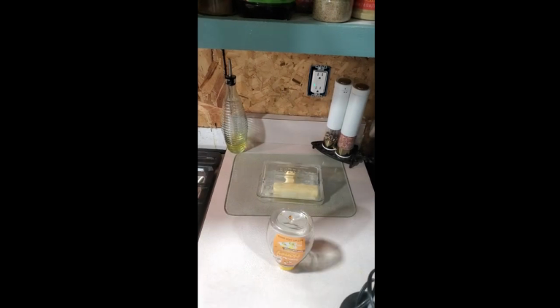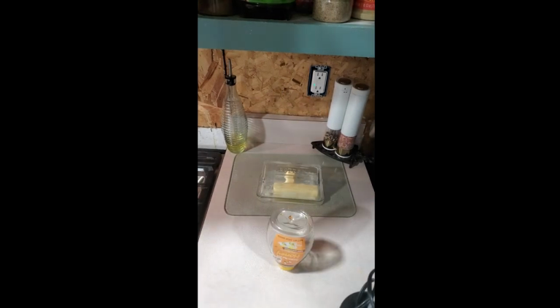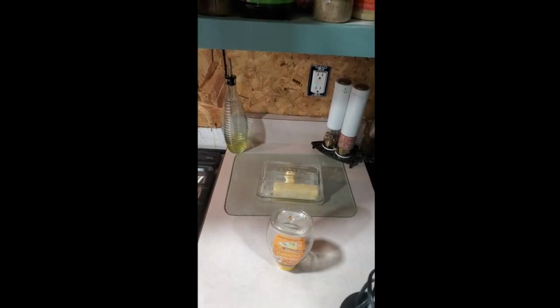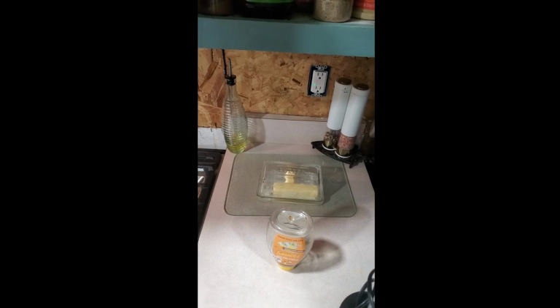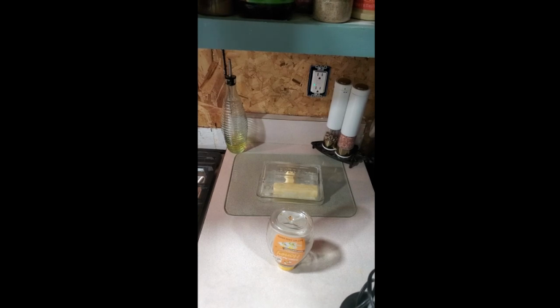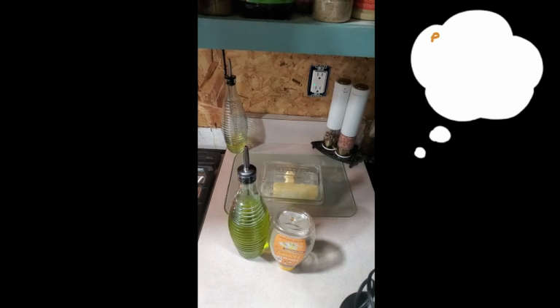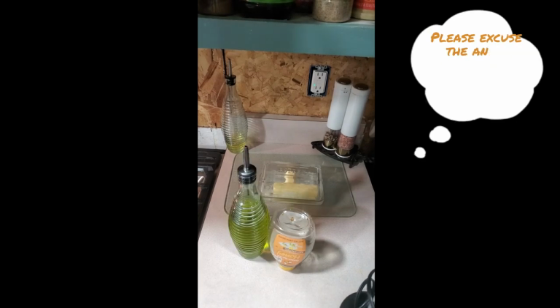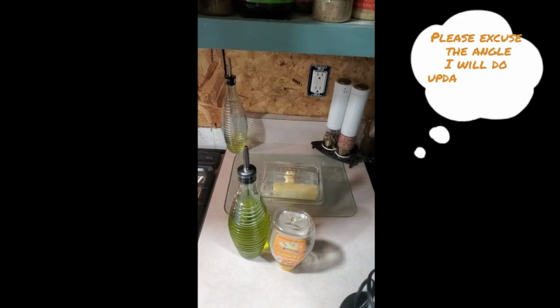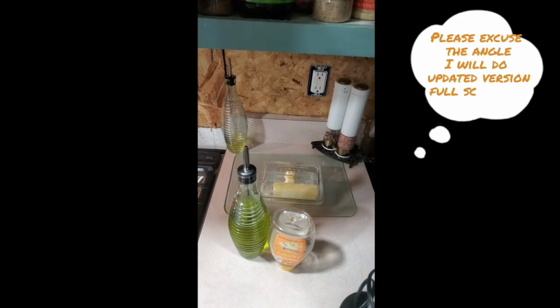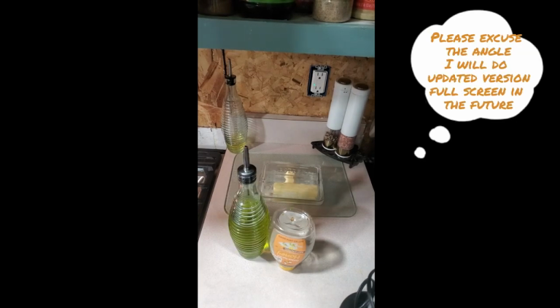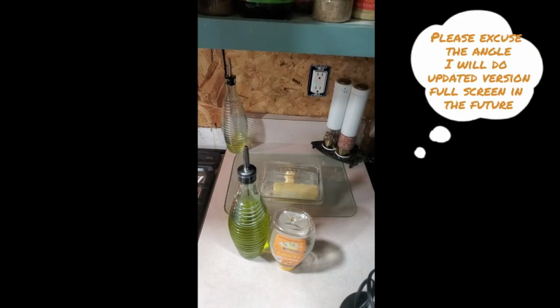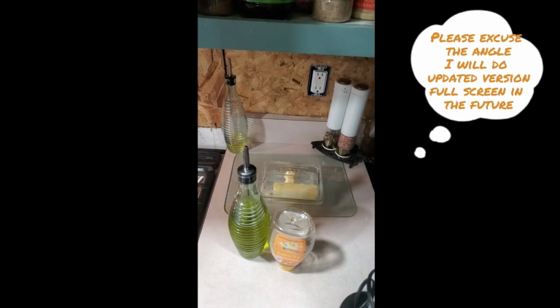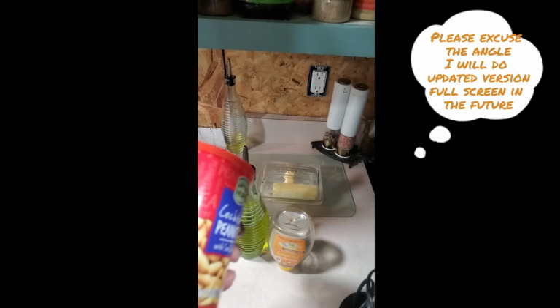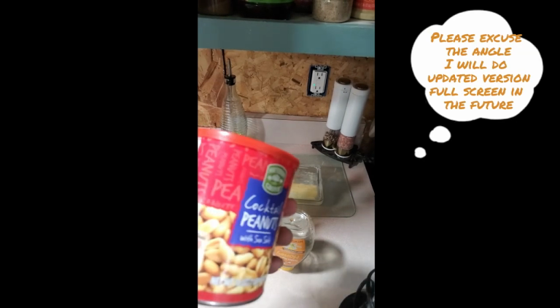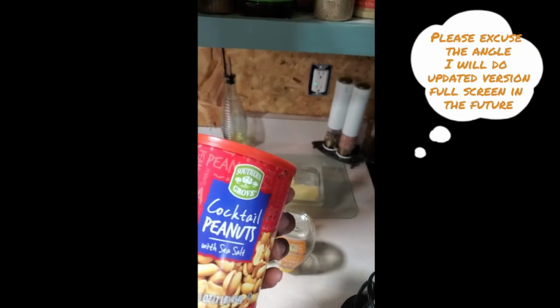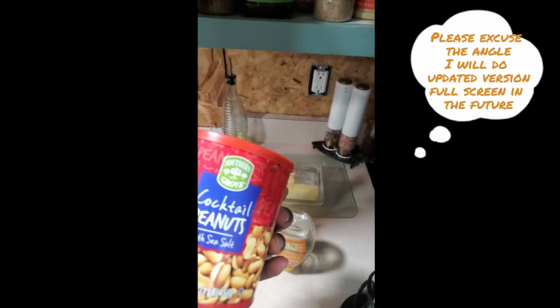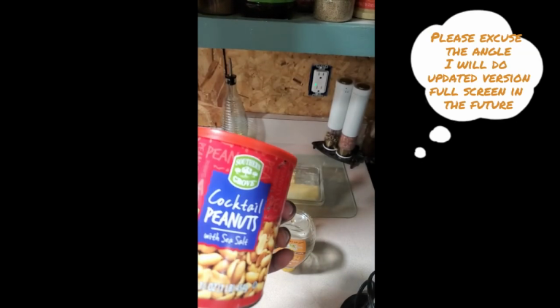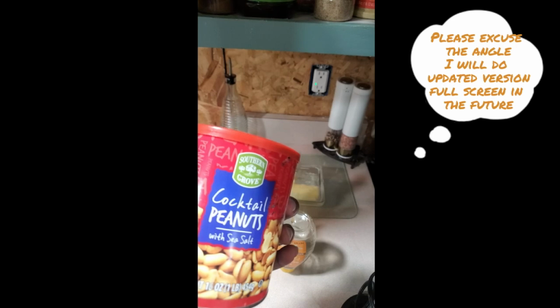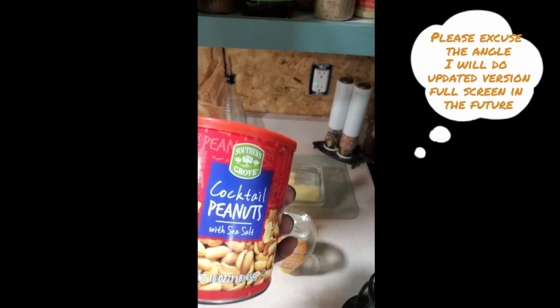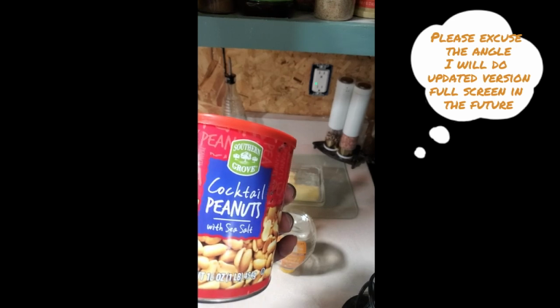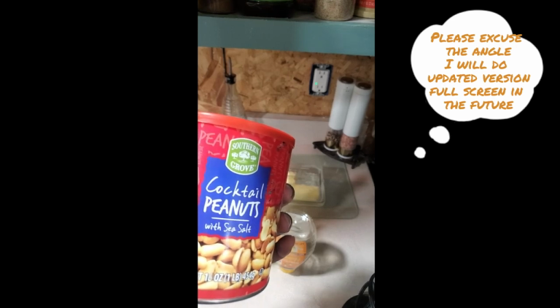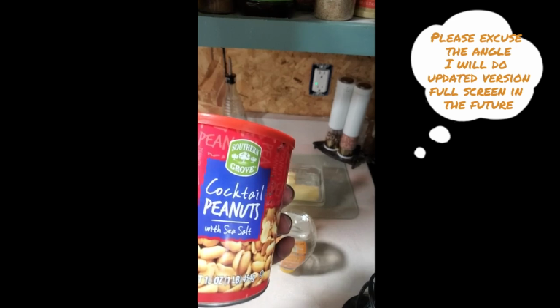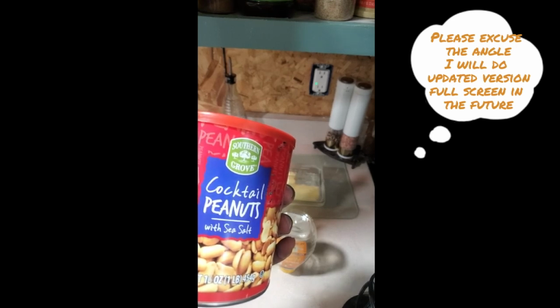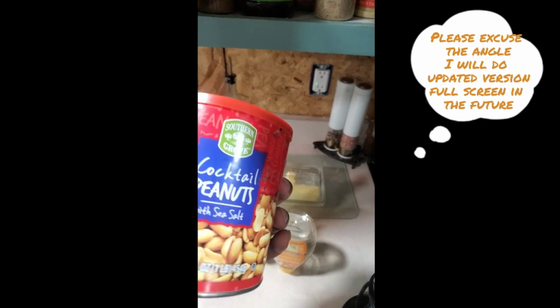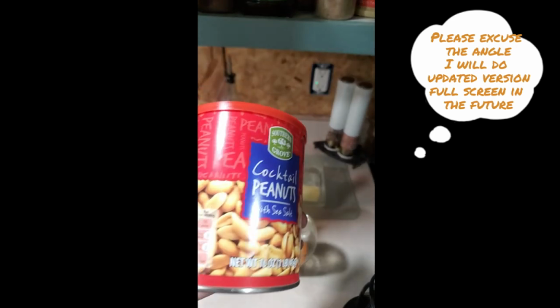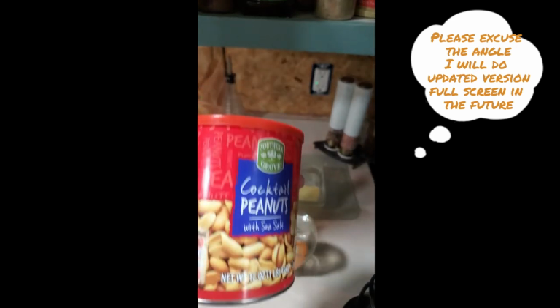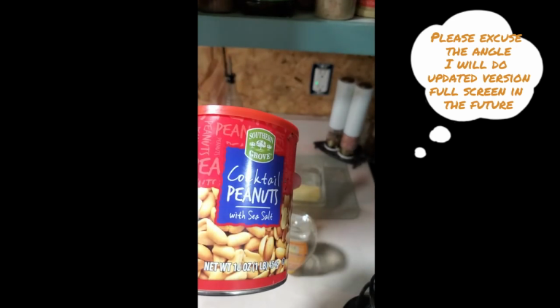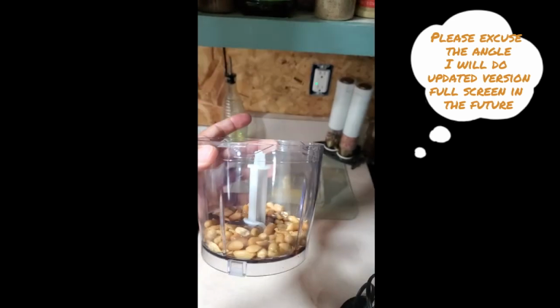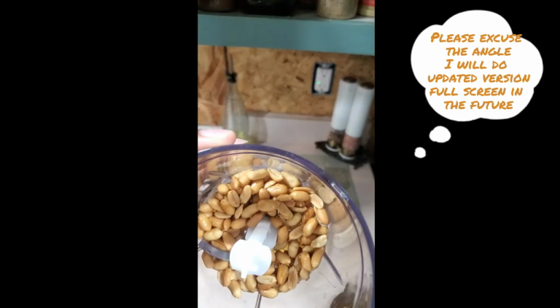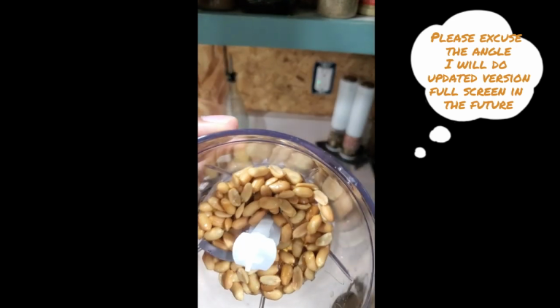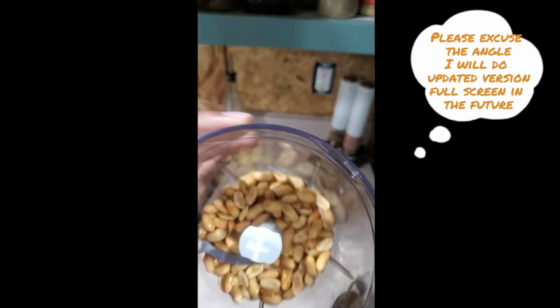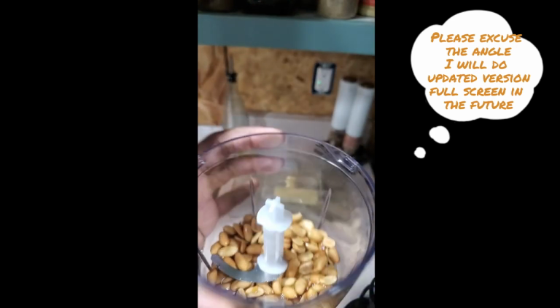You'll need some raw honey, an oil of your choice — I use grapeseed oil — and regular cocktail peanuts with sea salt, so you don't have to add extra salt. That's it. All I added was the honey and the peanuts.